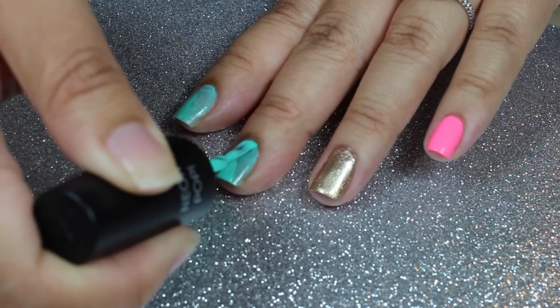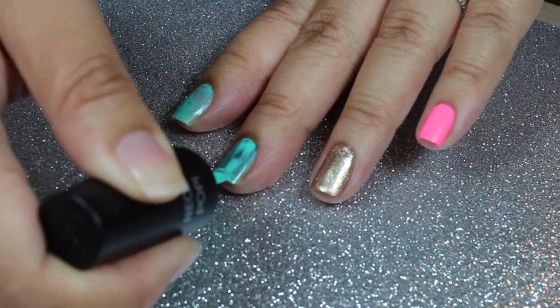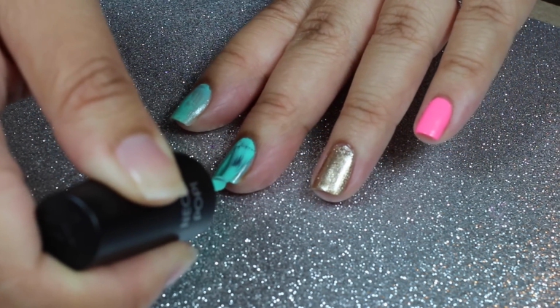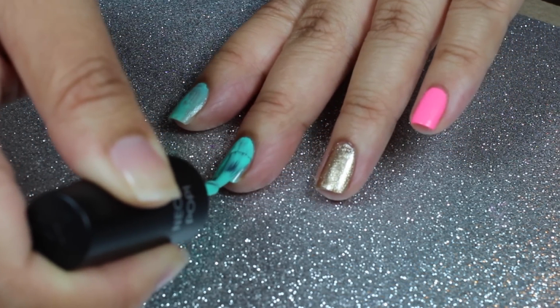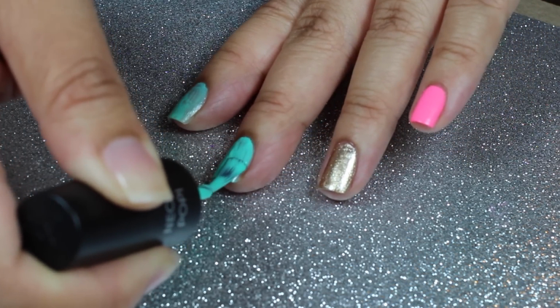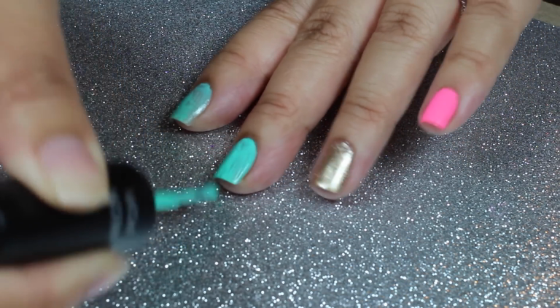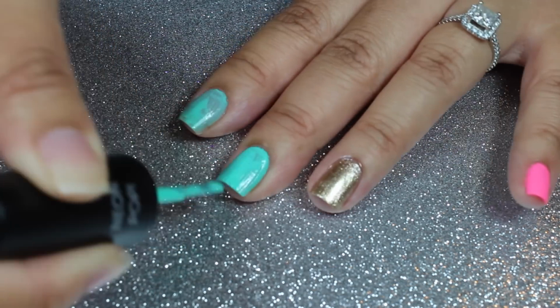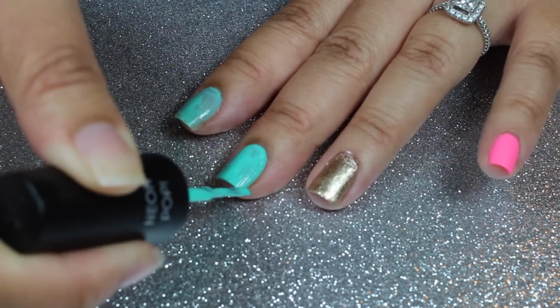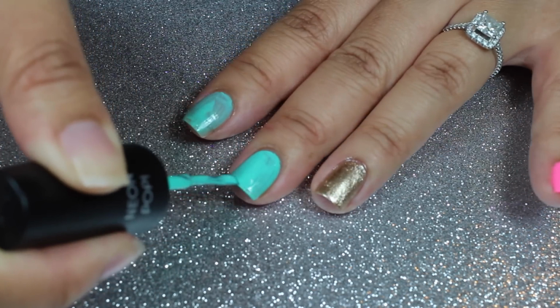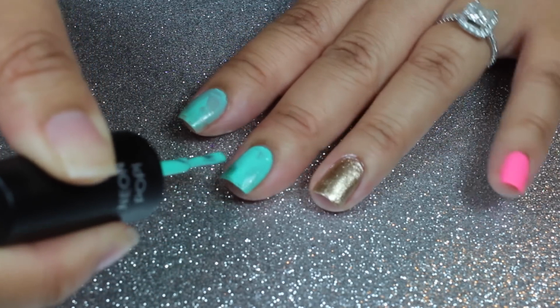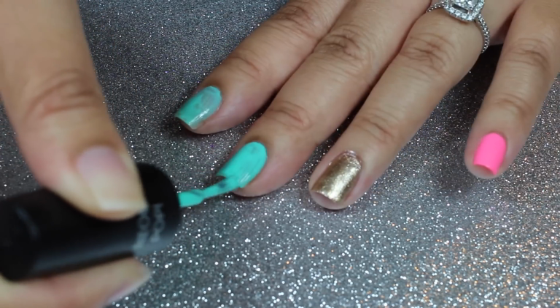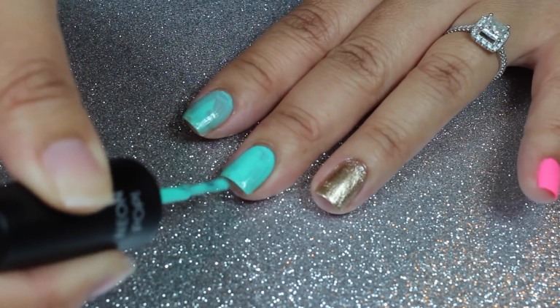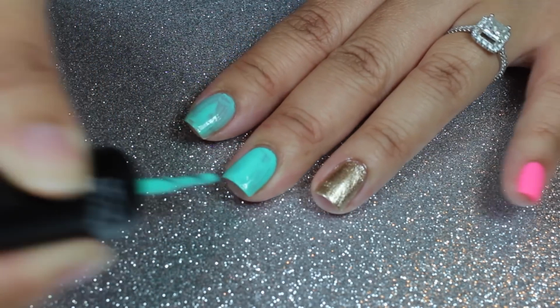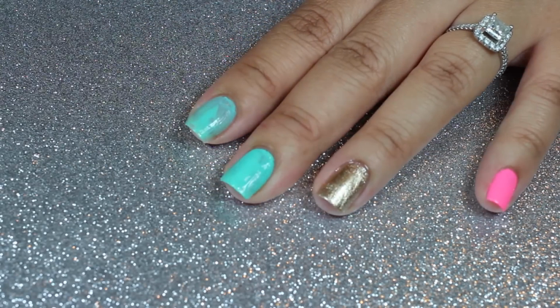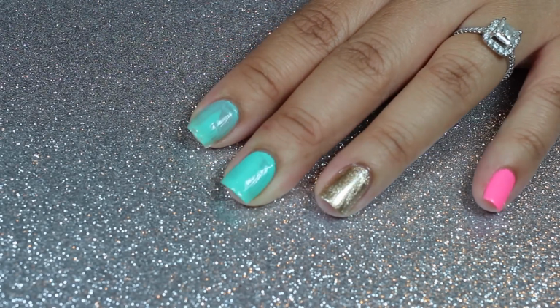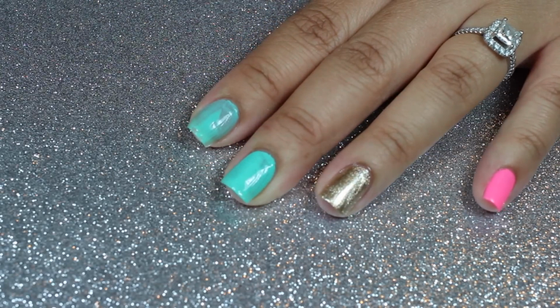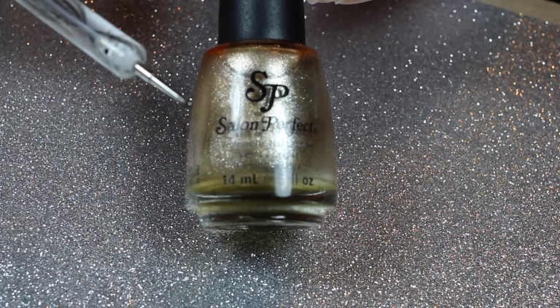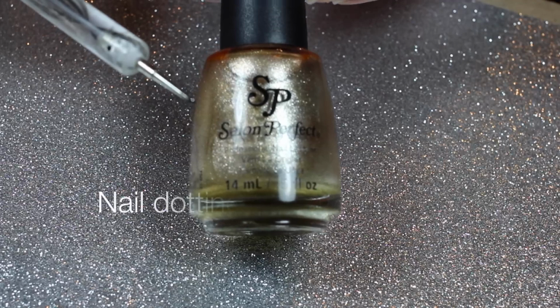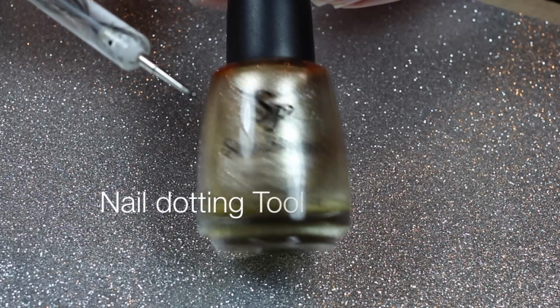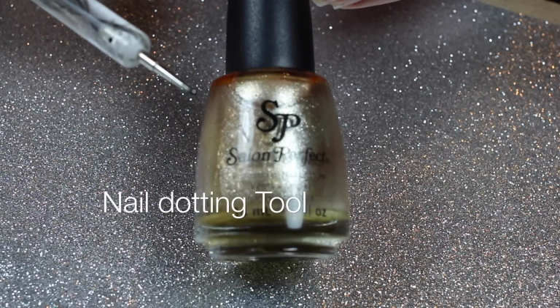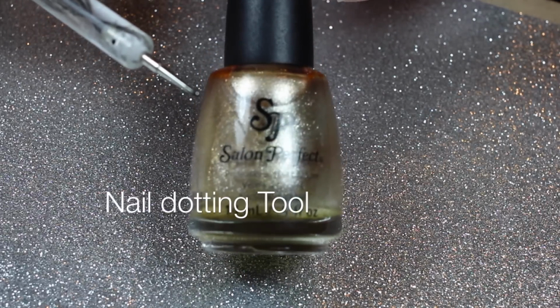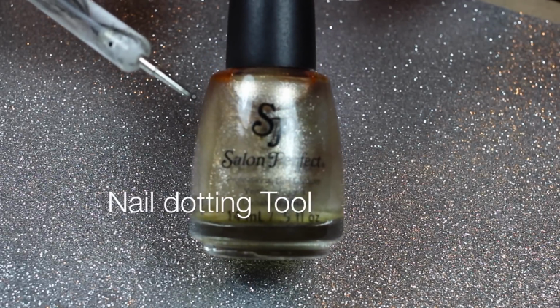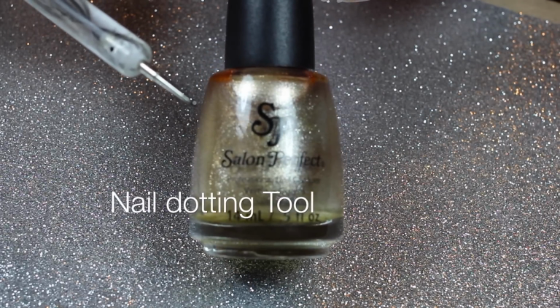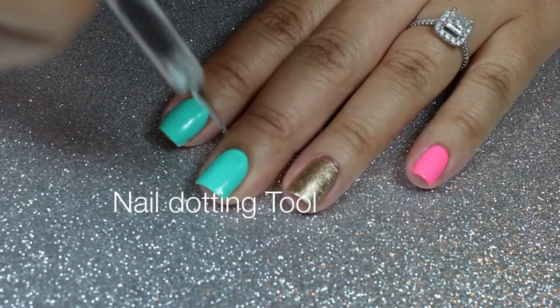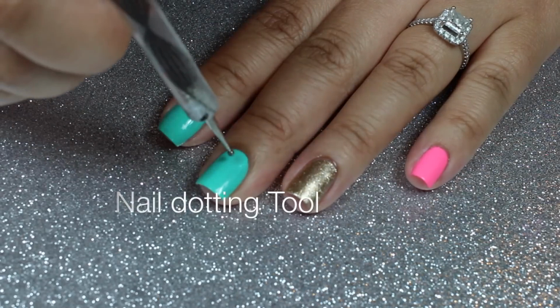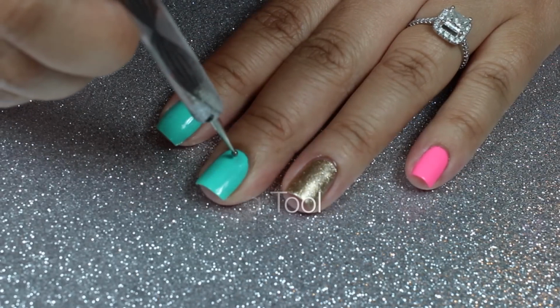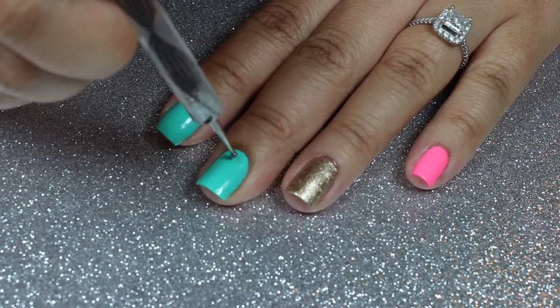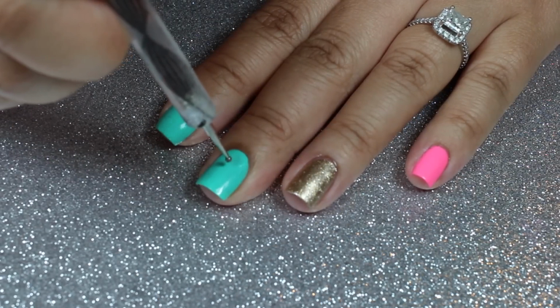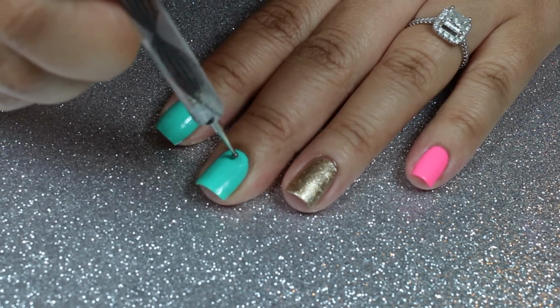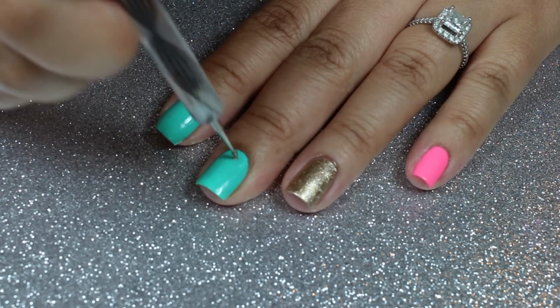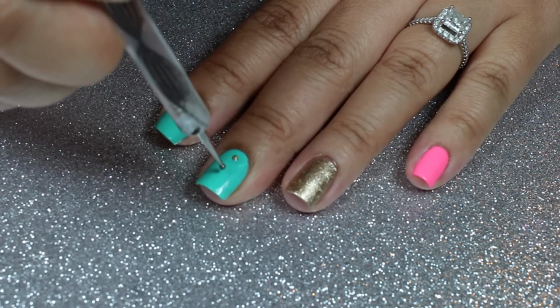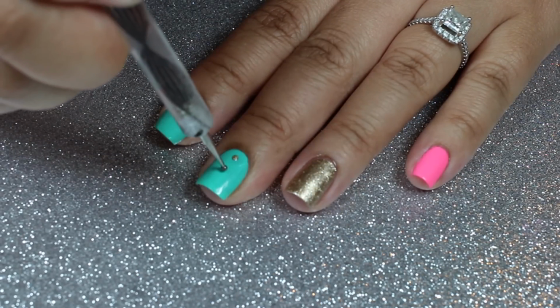Salon Perfect nail polishes can be purchased at Walmart stores. With the nail dotting tool, I'll apply the polka dots.